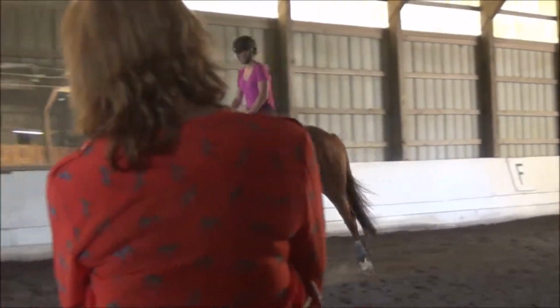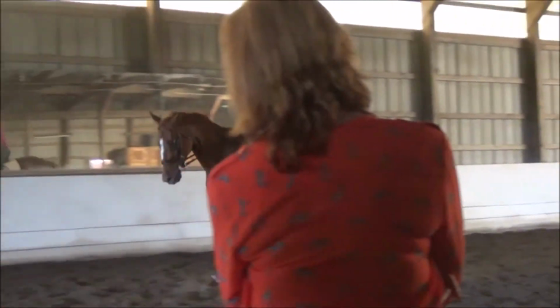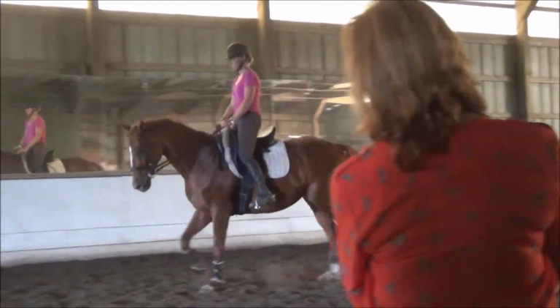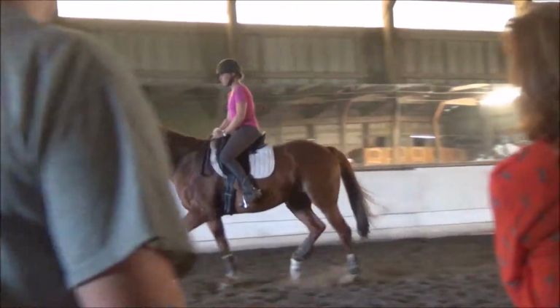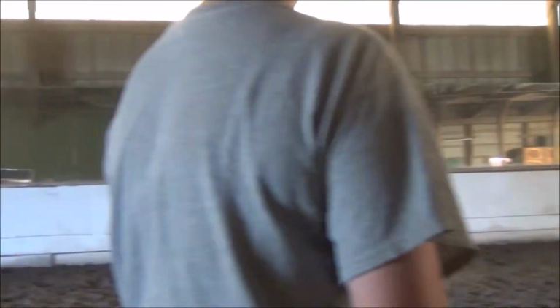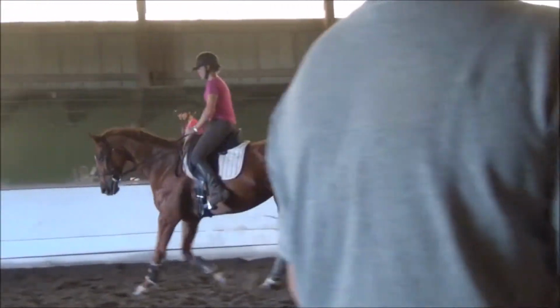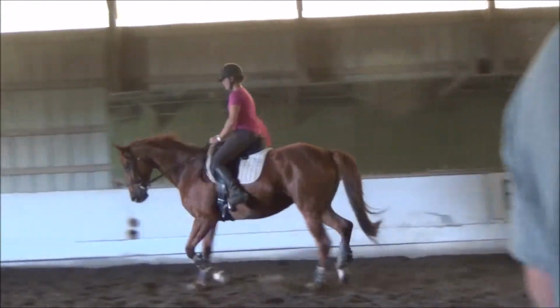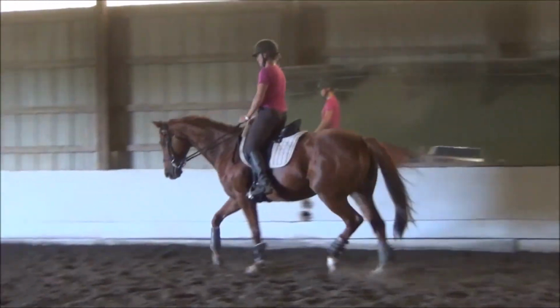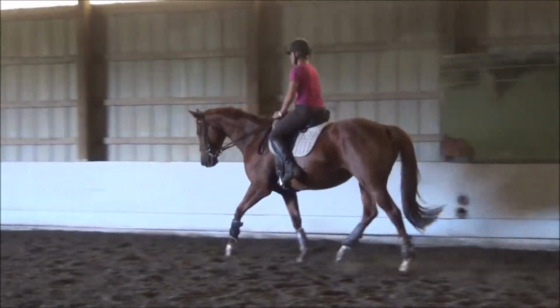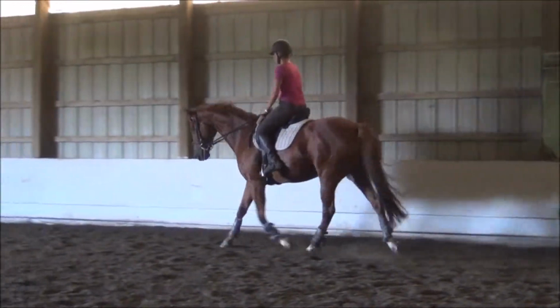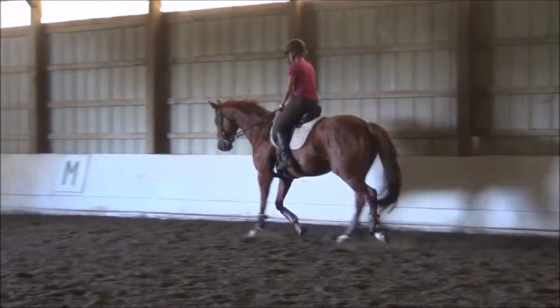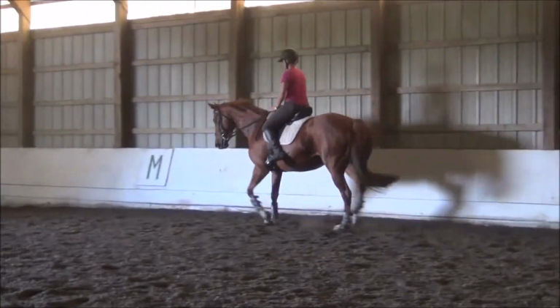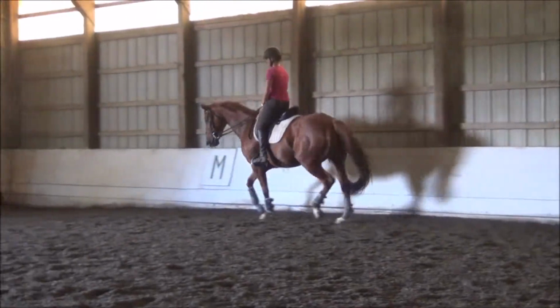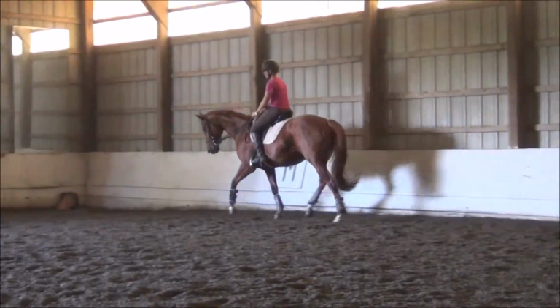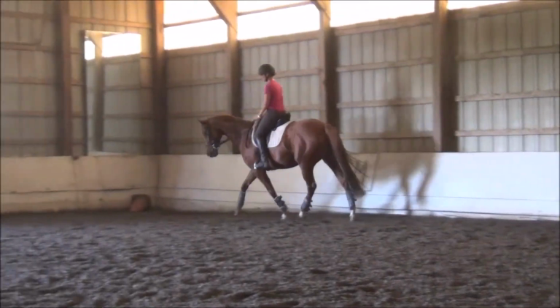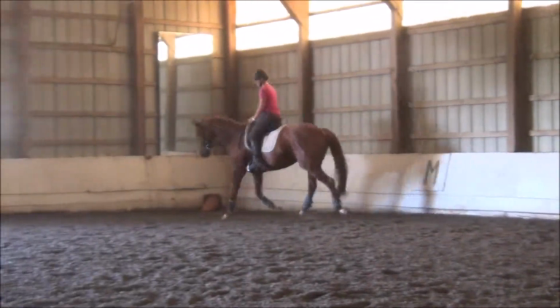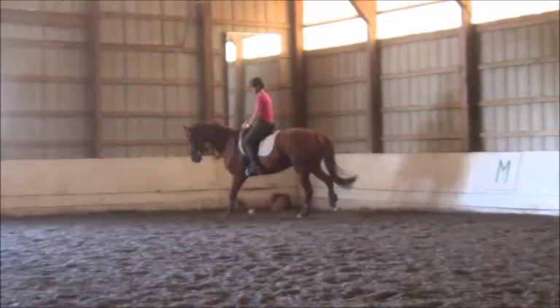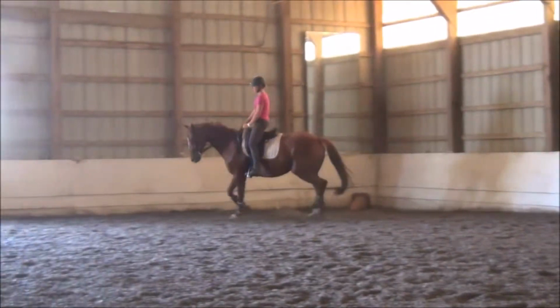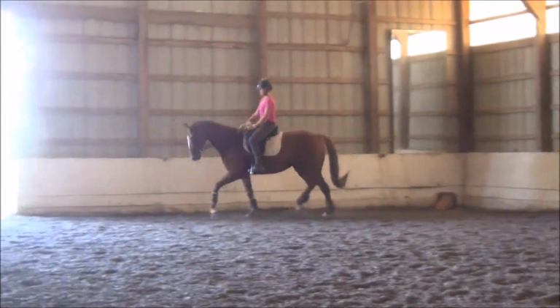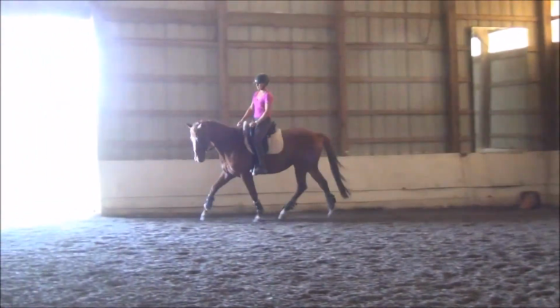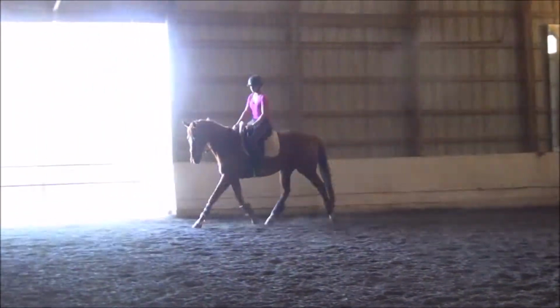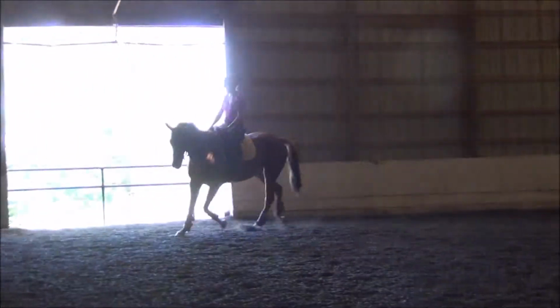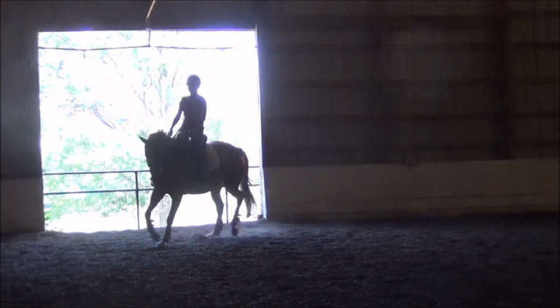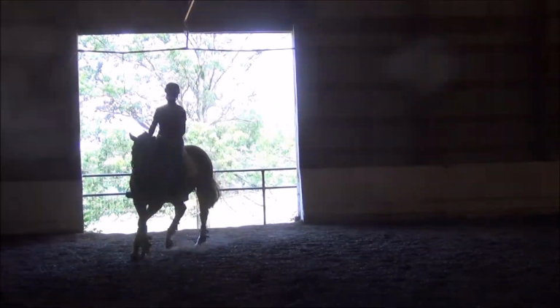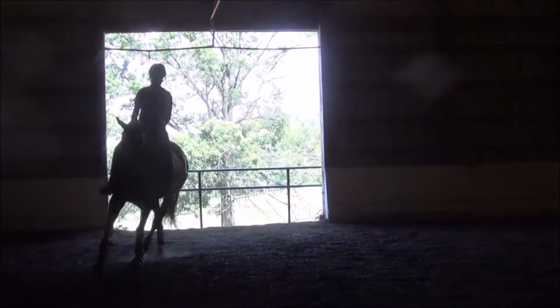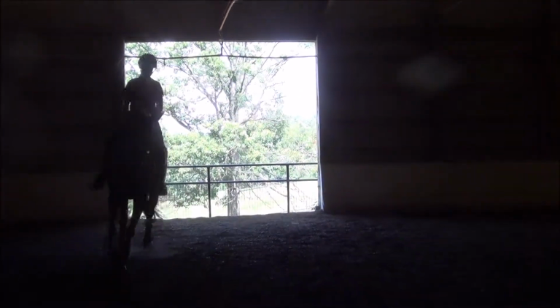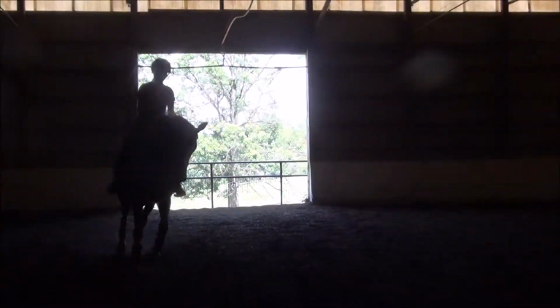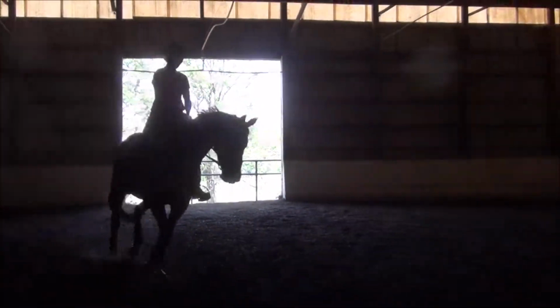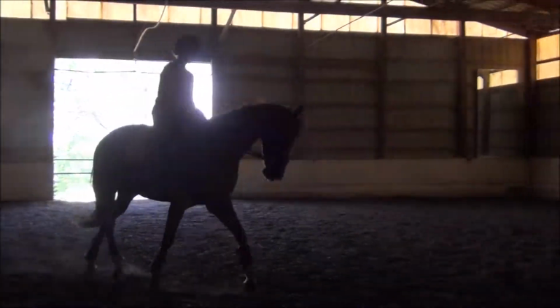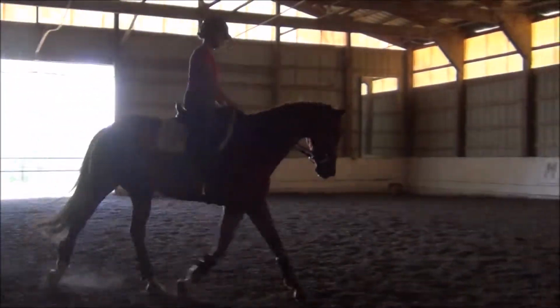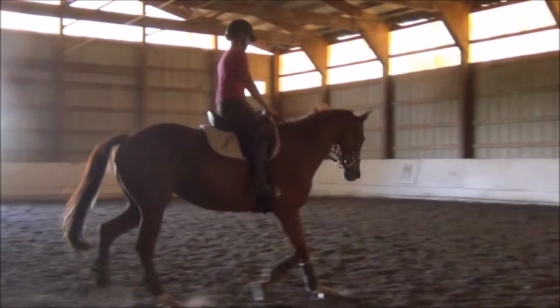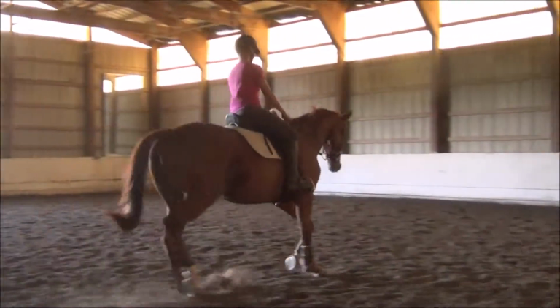And when you get to the wall, the hollowness creates the bend for the 10-meter circle. Just let it happen. Don't collapse your body — sit up. You ride like a hunter sometimes, don't you? Which is okay, but not for dressage.